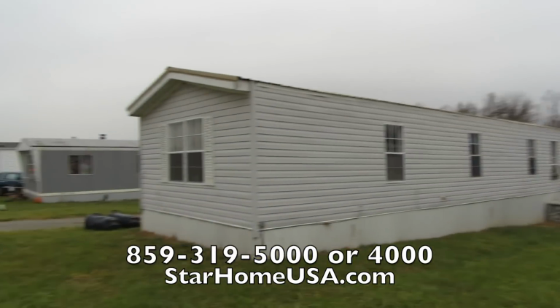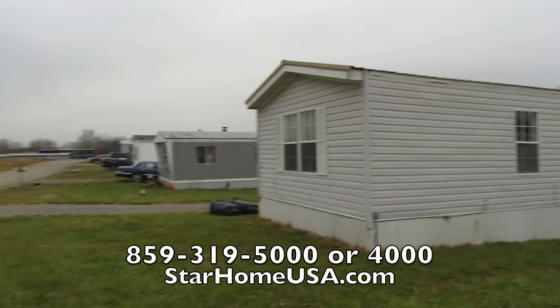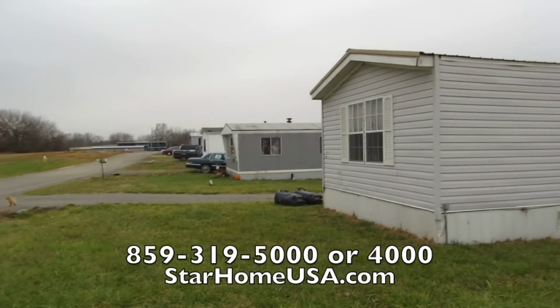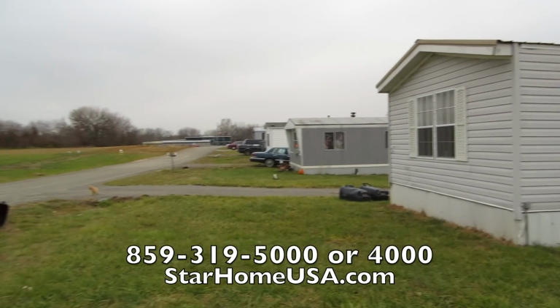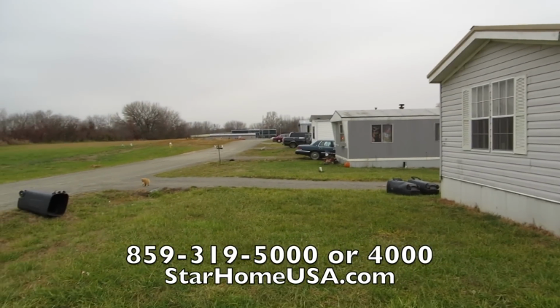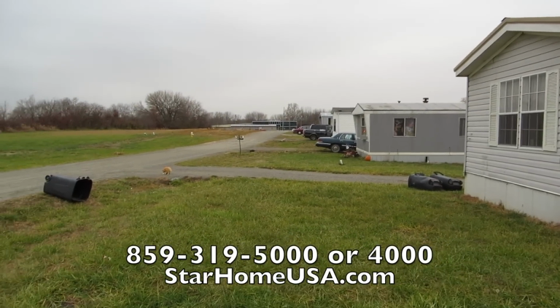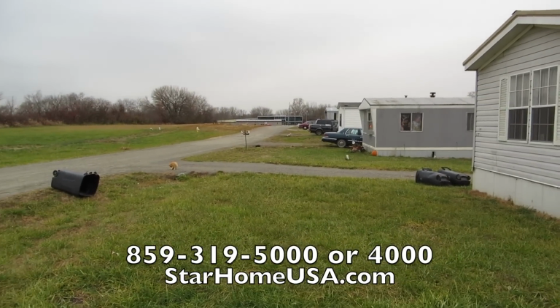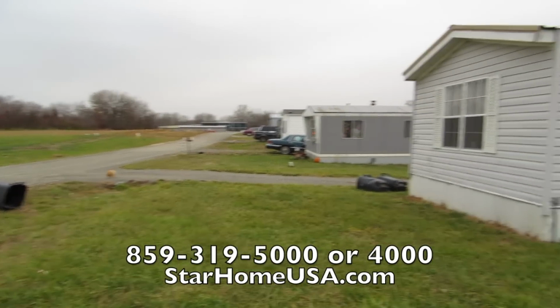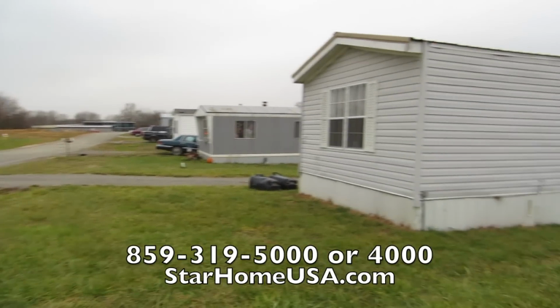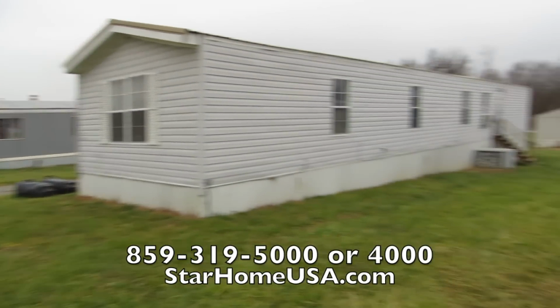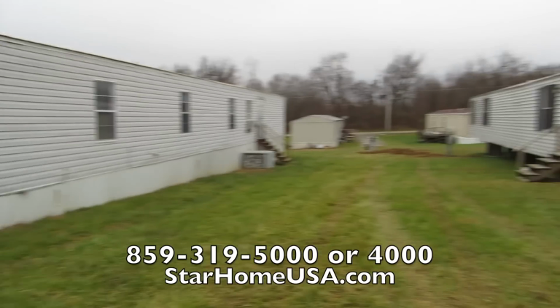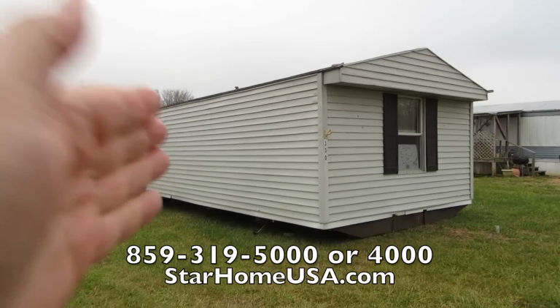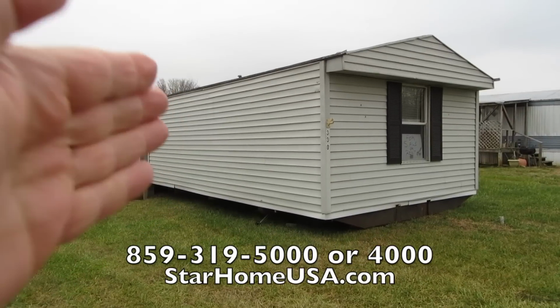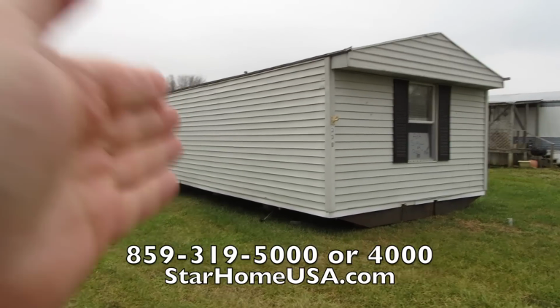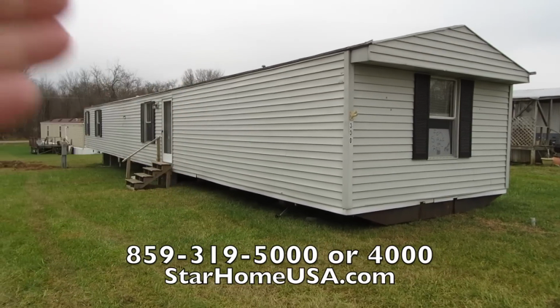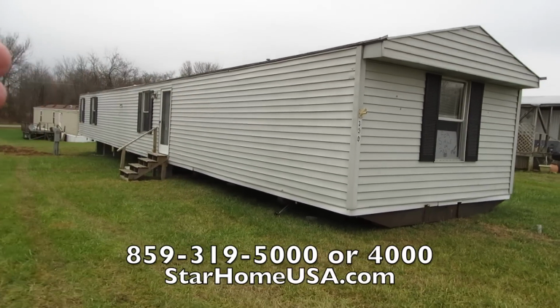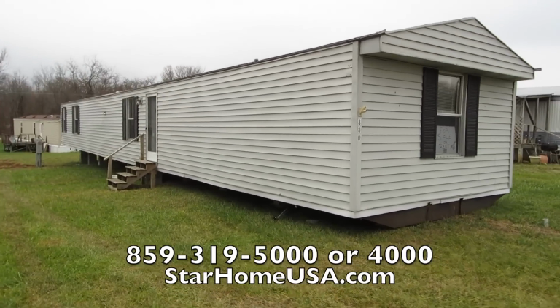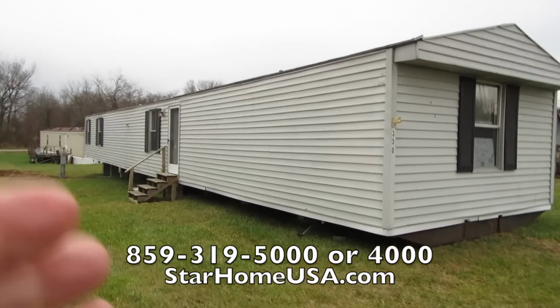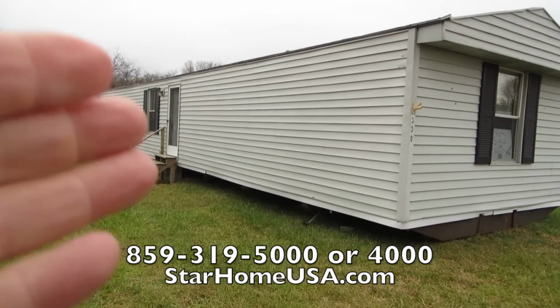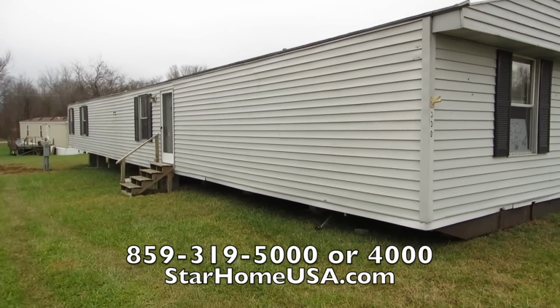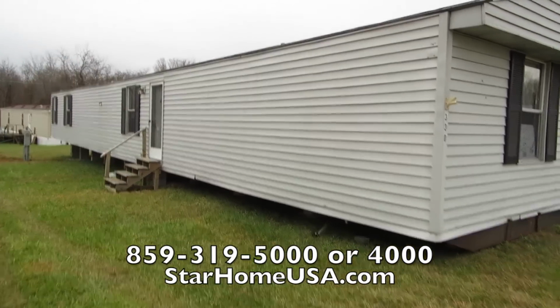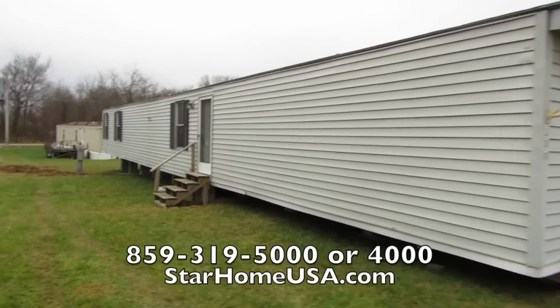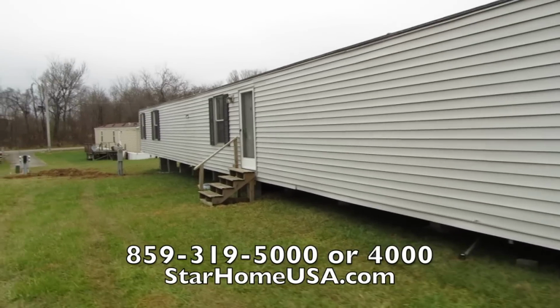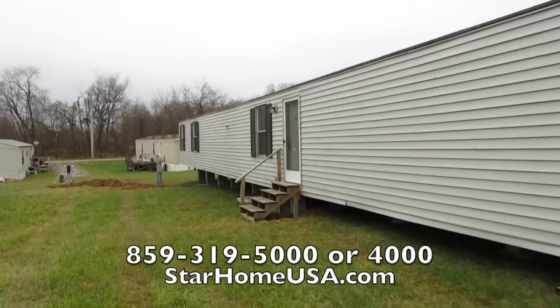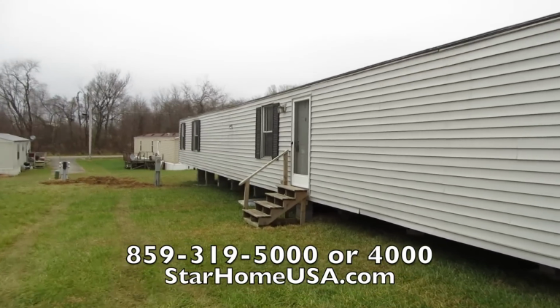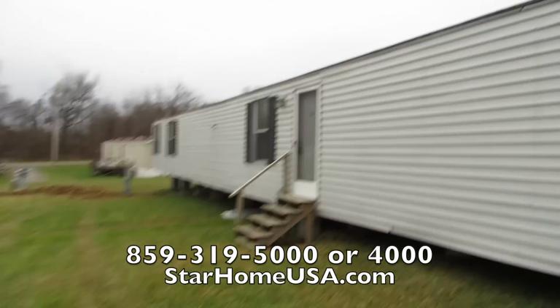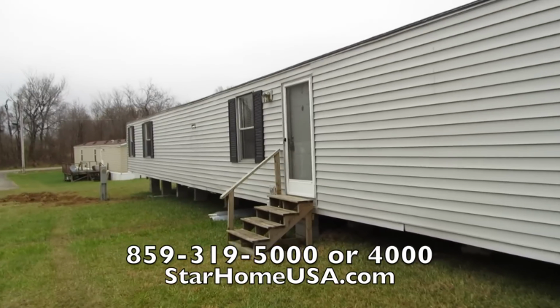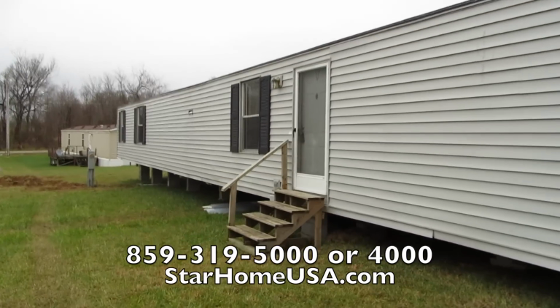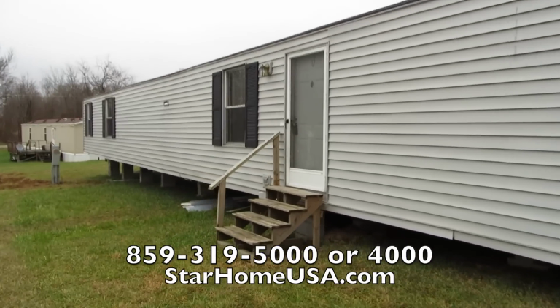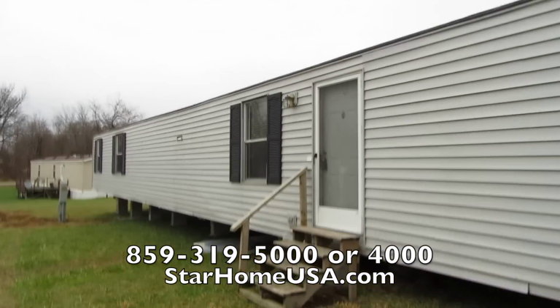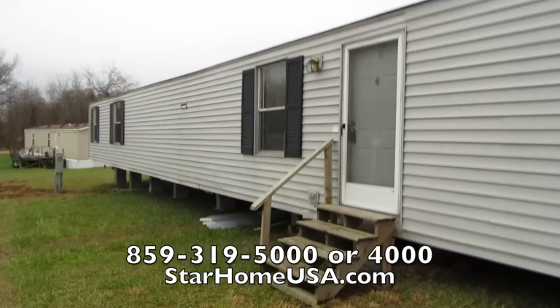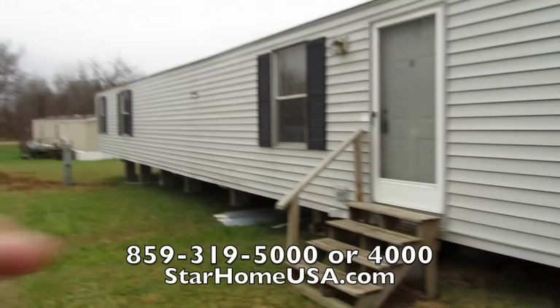This is a really nice community. It's a family community, so that means all ages. Today we've got a ridiculously clean house. This just came in — it's a 16x80, all electric, three-bedroom, two-bath home, and I'm going to show it to you now.